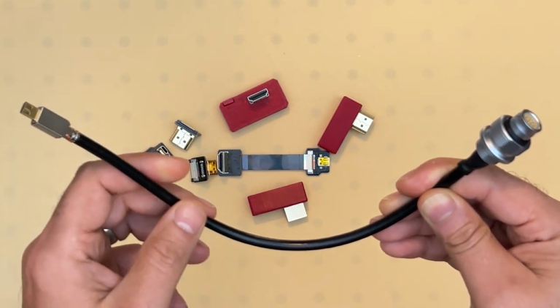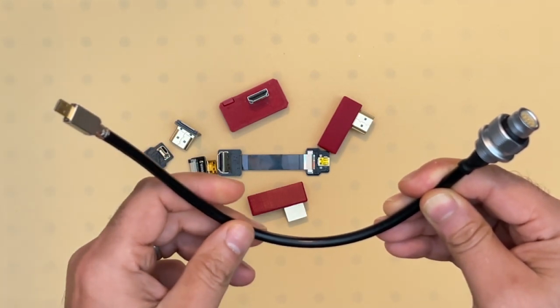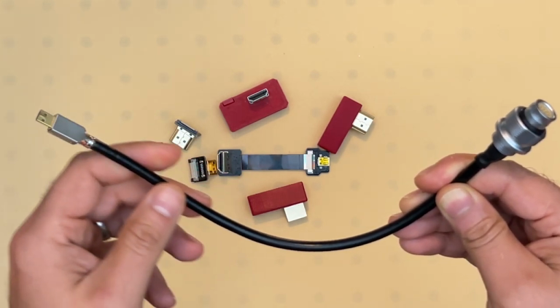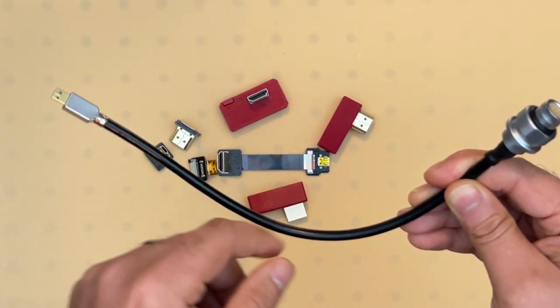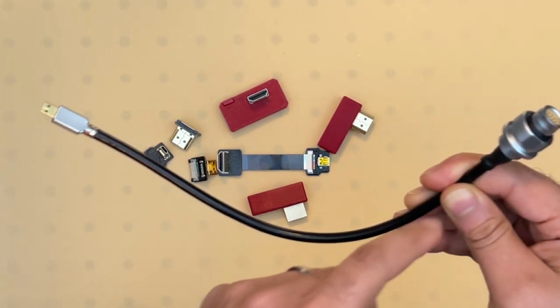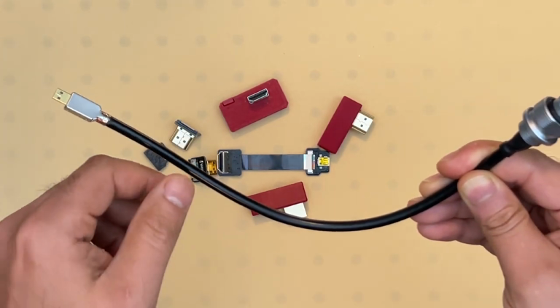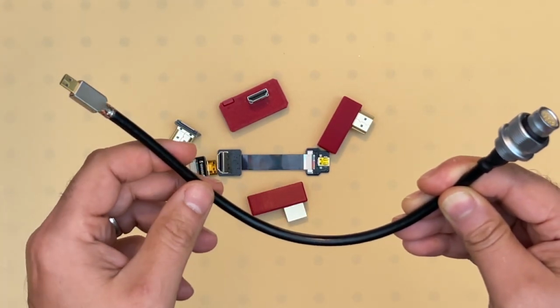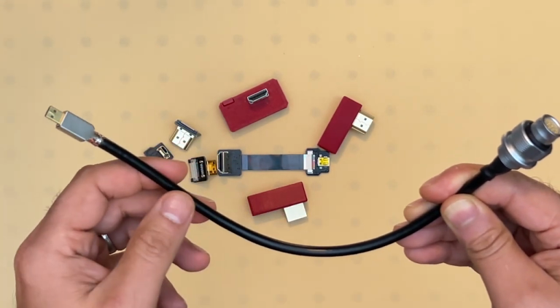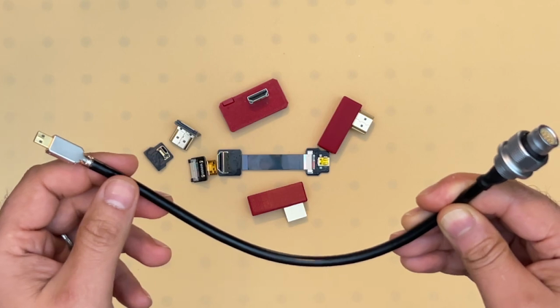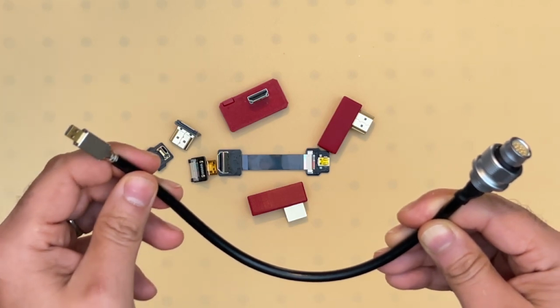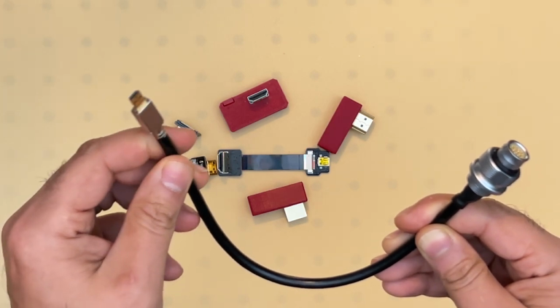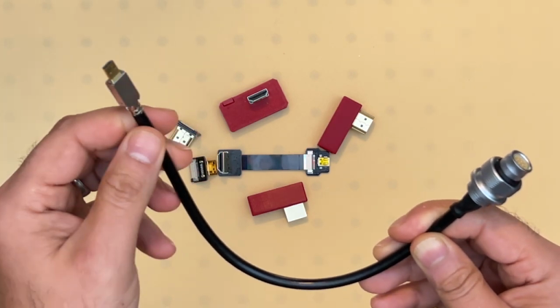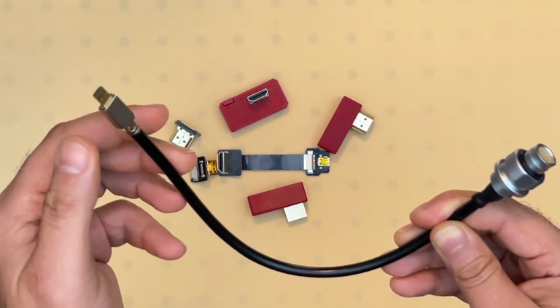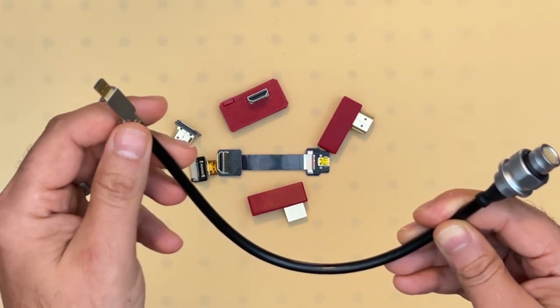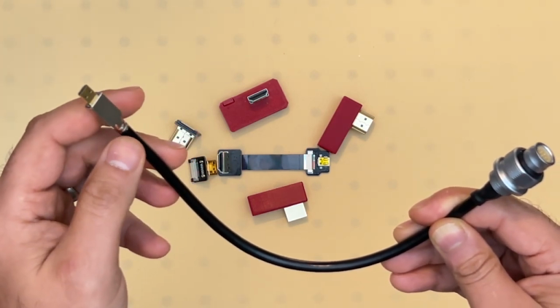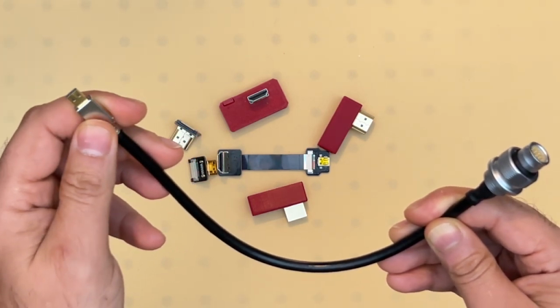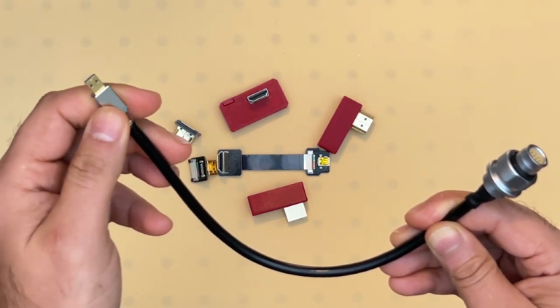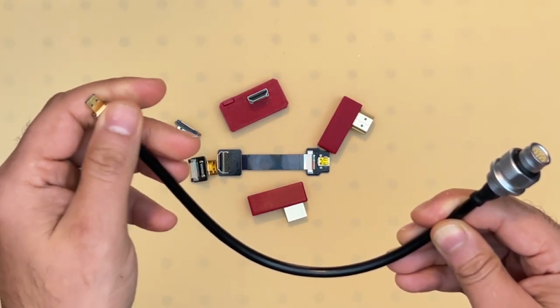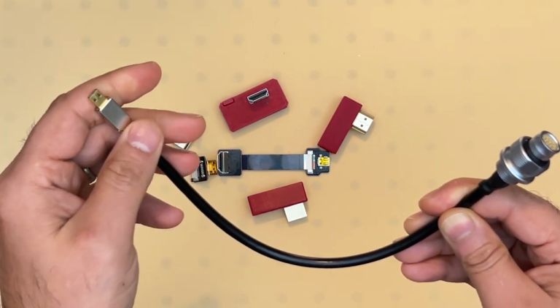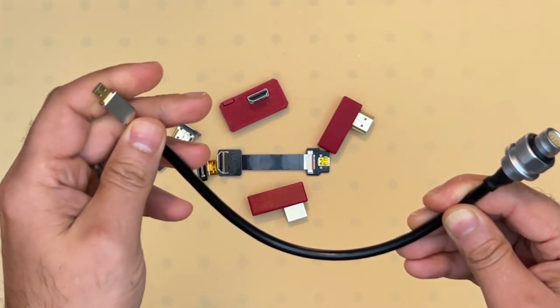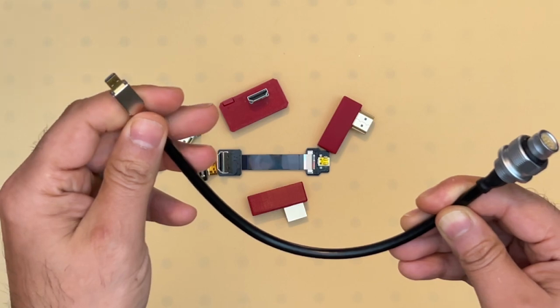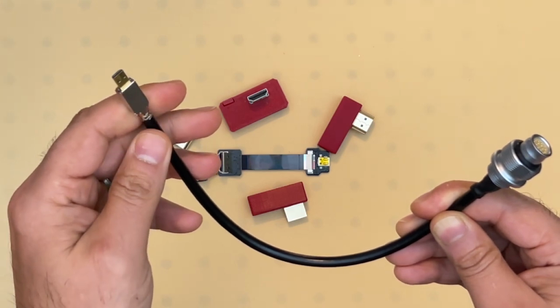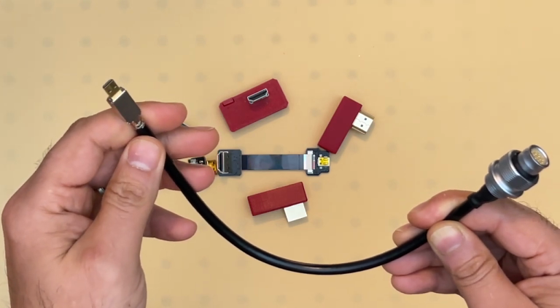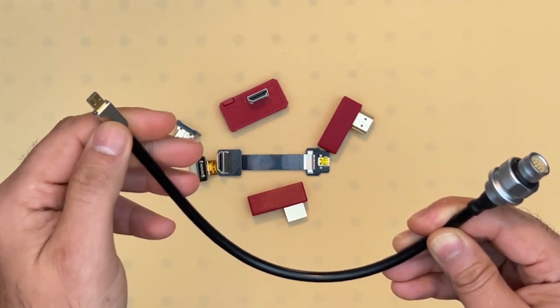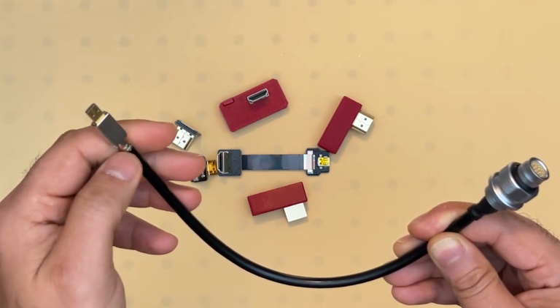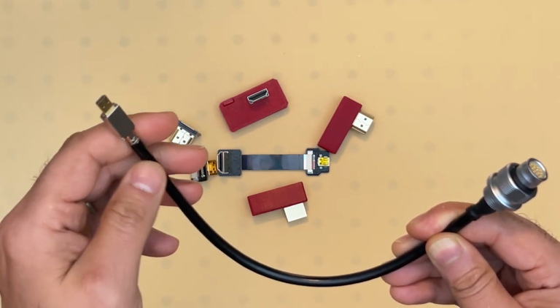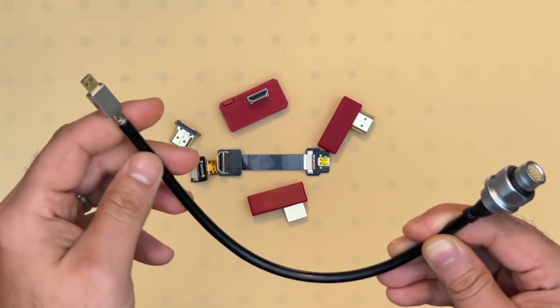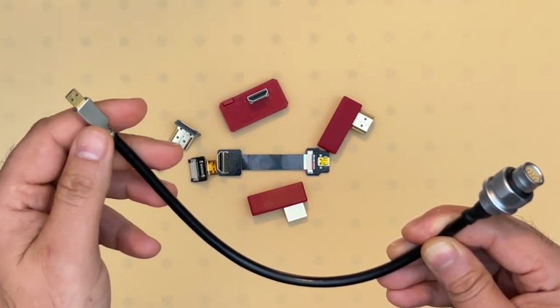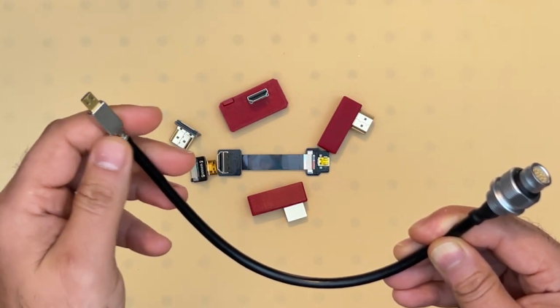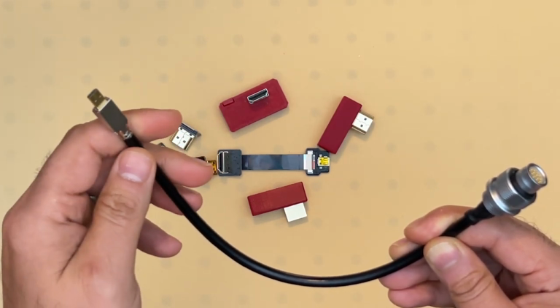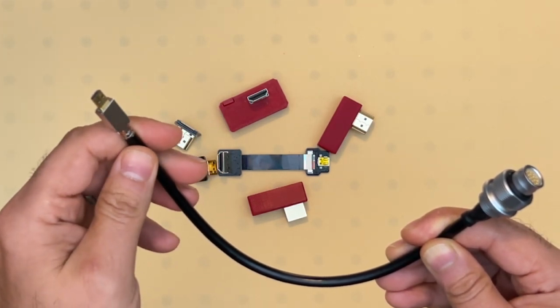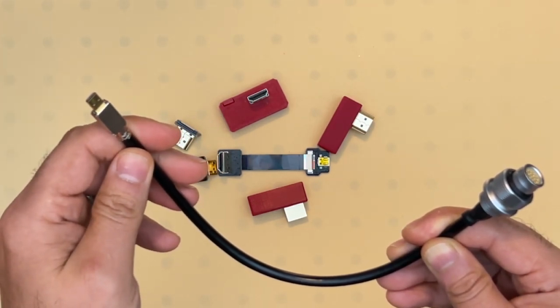For the custom version of this particular bulkhead, the customer can select an angled HDMI connector that is micro, mini, or standard HDMI.